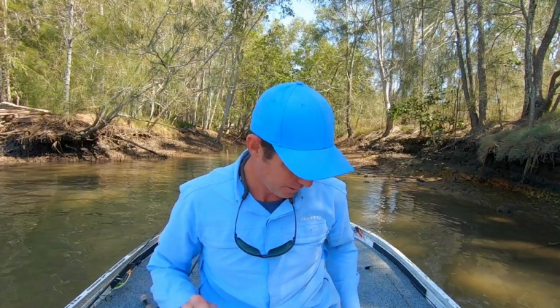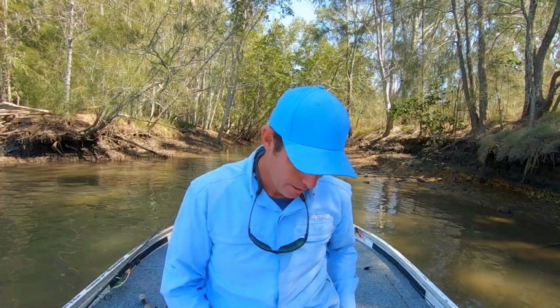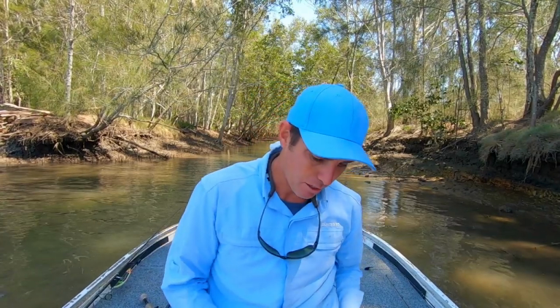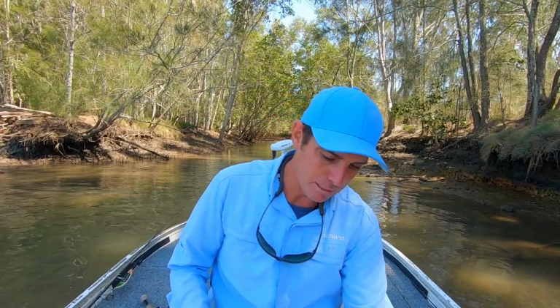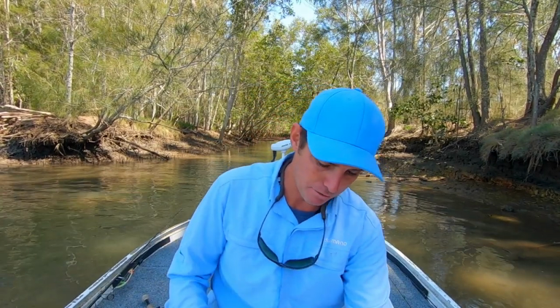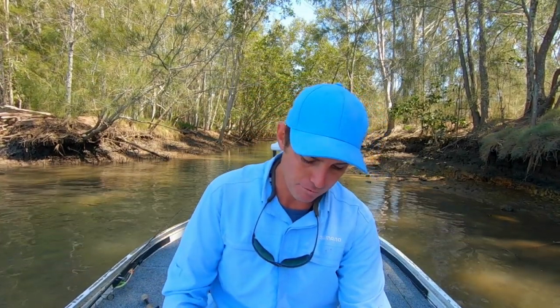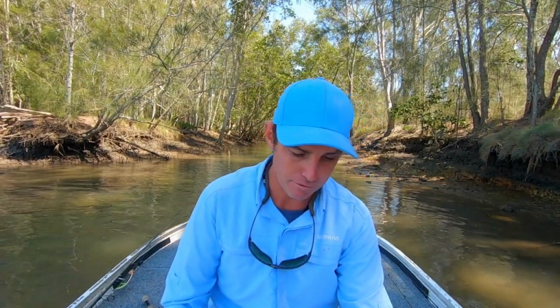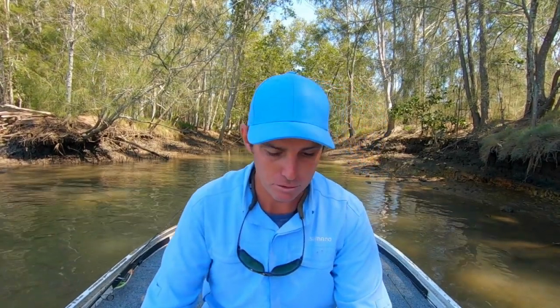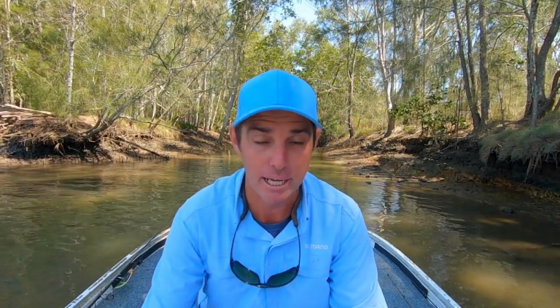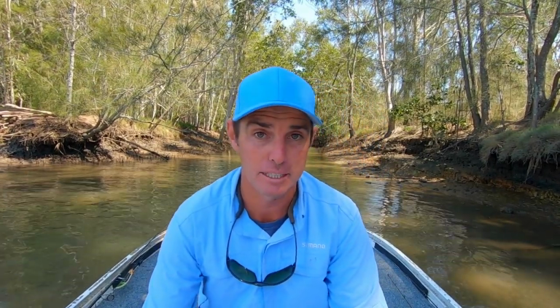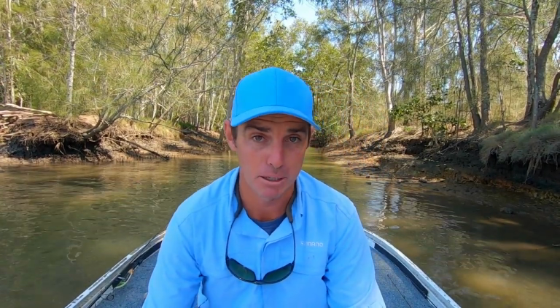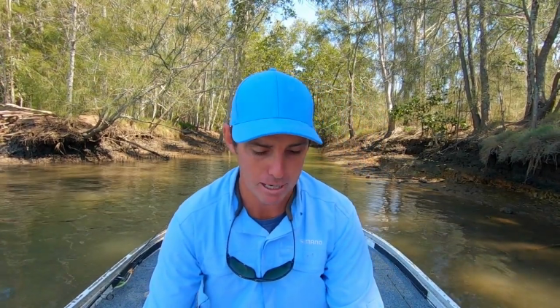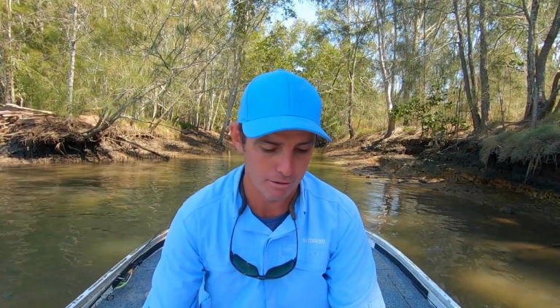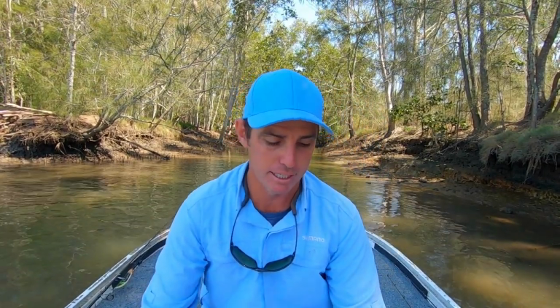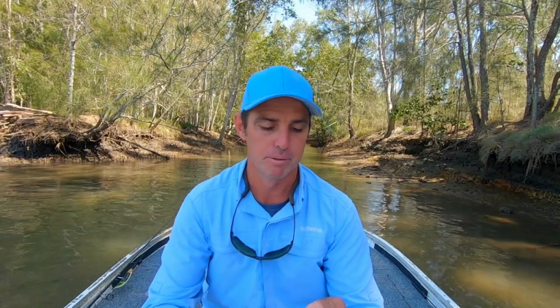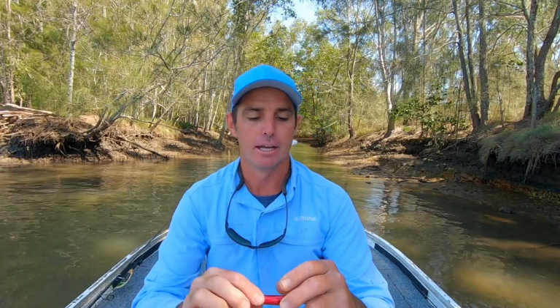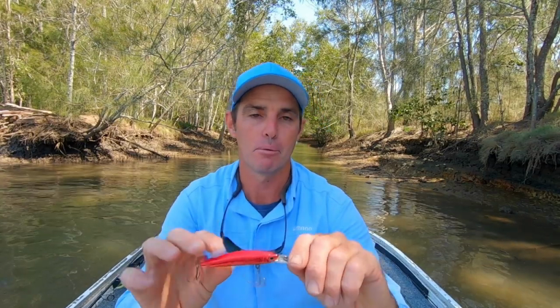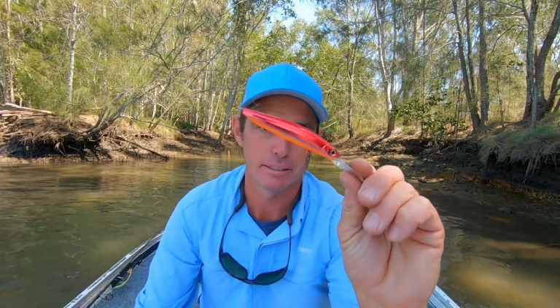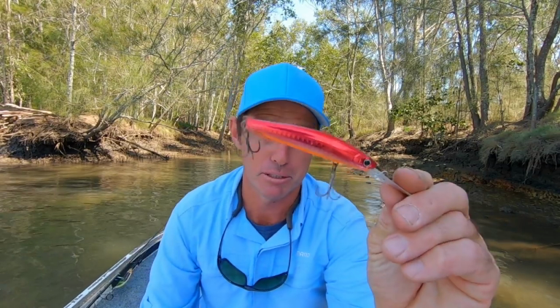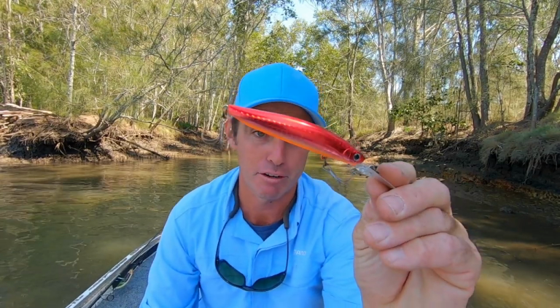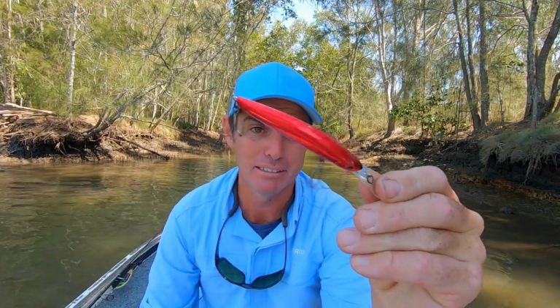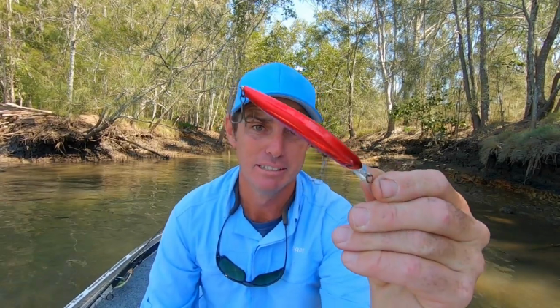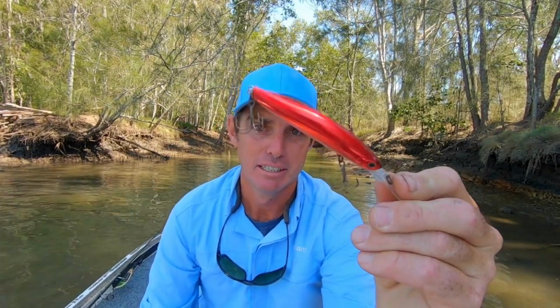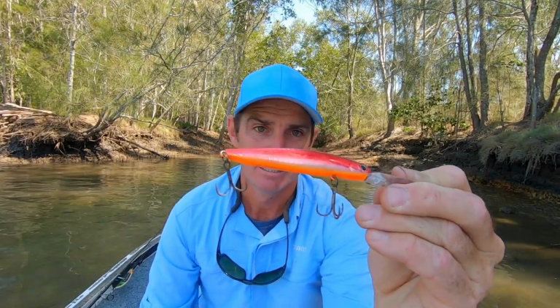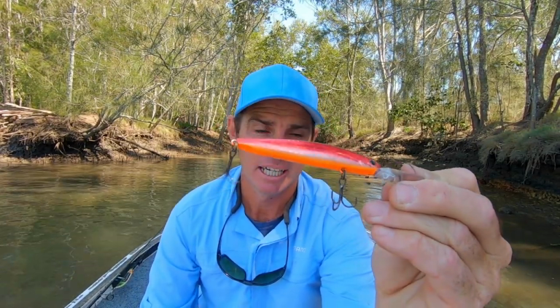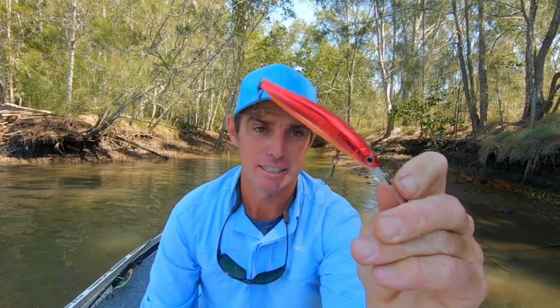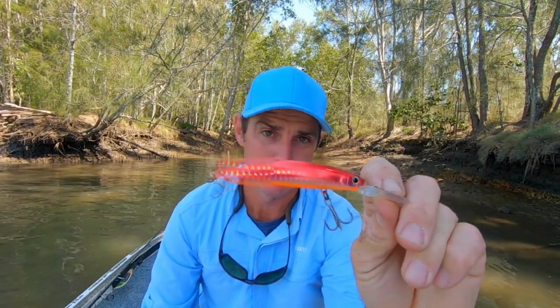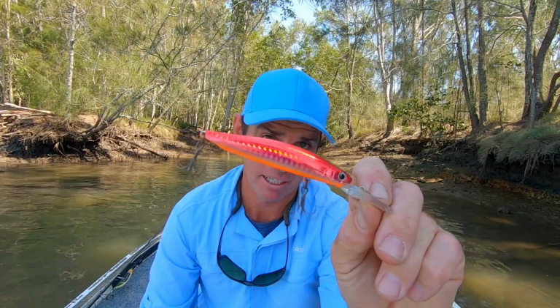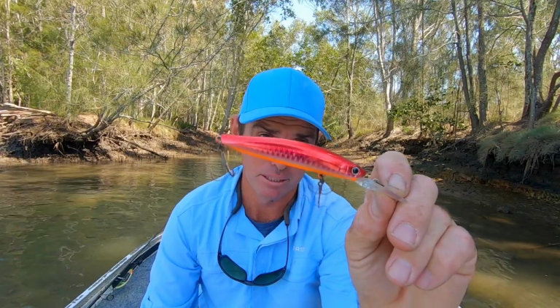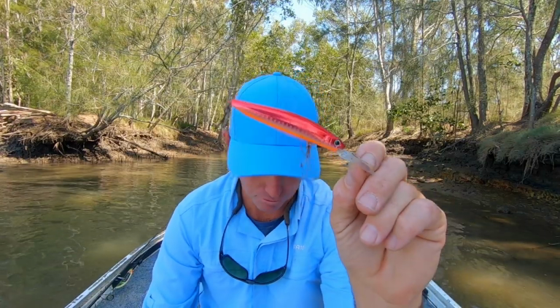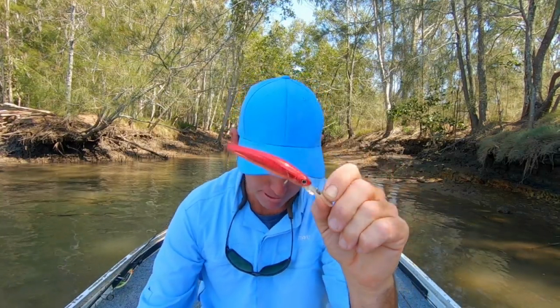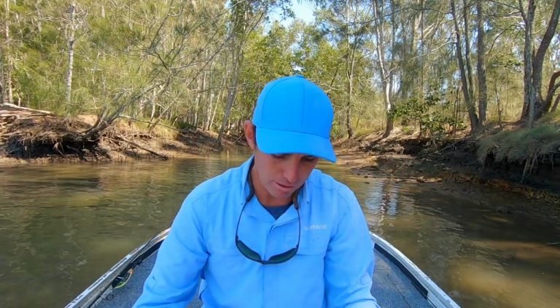Let me take you through my favorites. I talked about the Tiemco Sumari 90 Deep. Another one is the Smith's Cherry Blood, and that's another deep running lure. These are three meter divers.